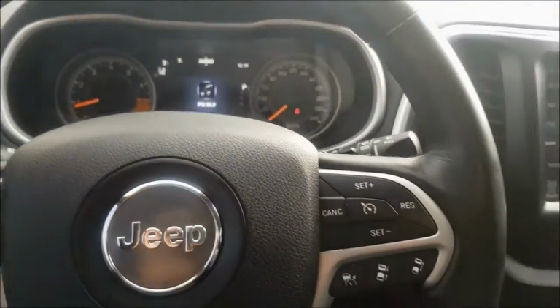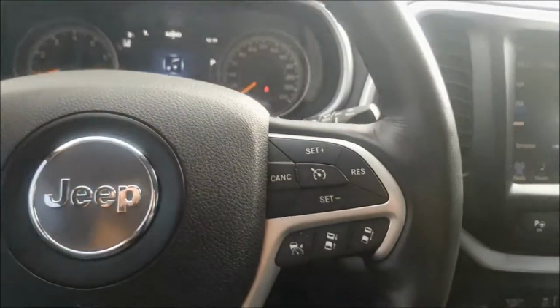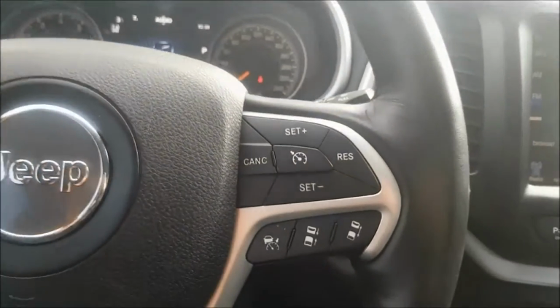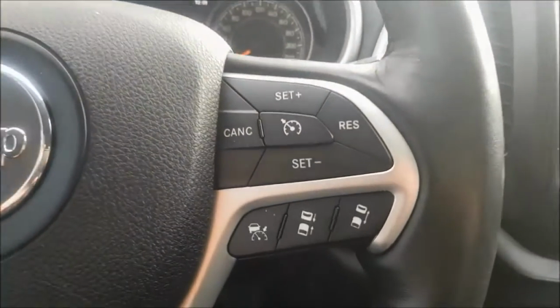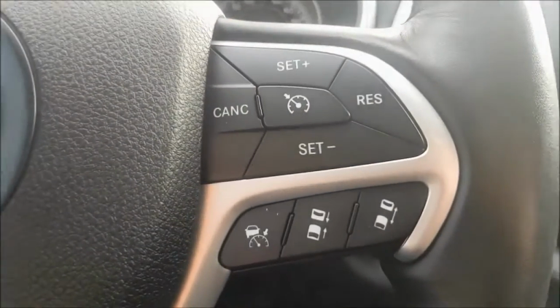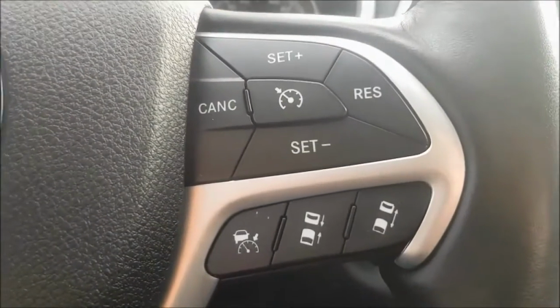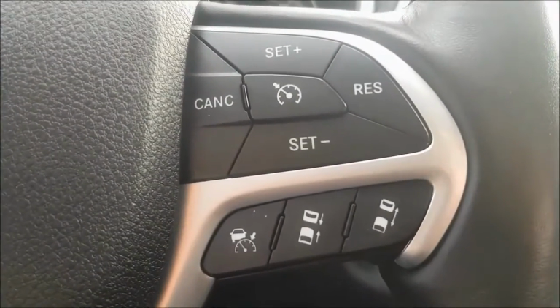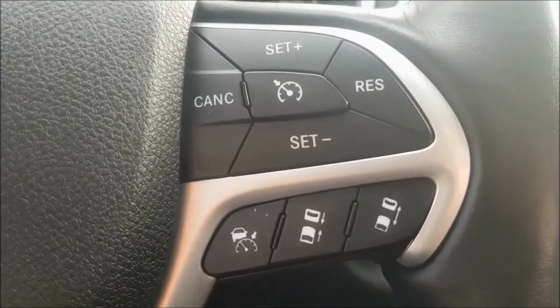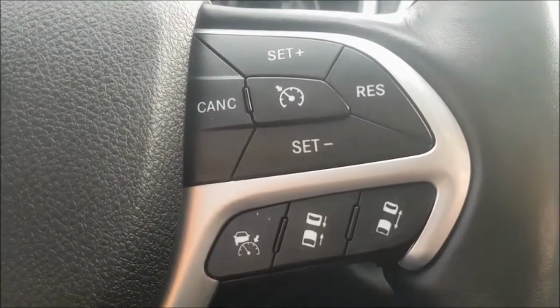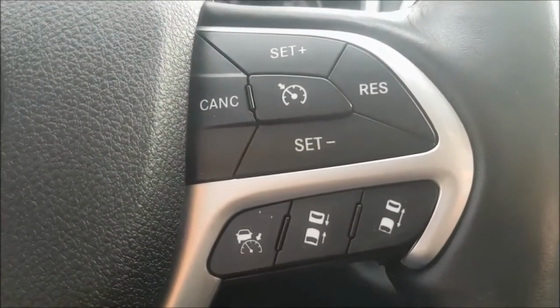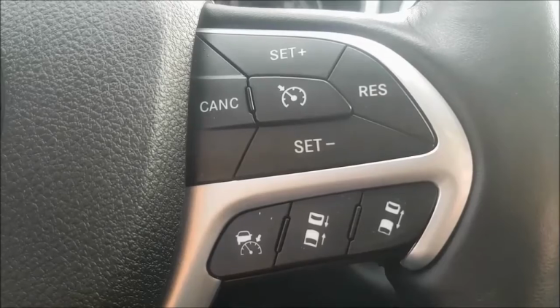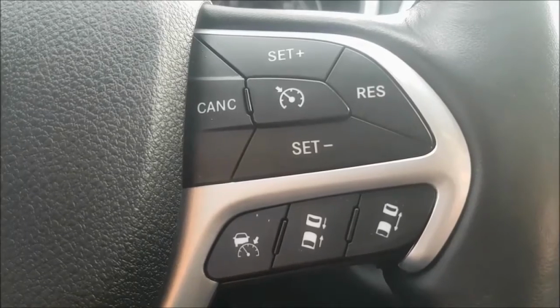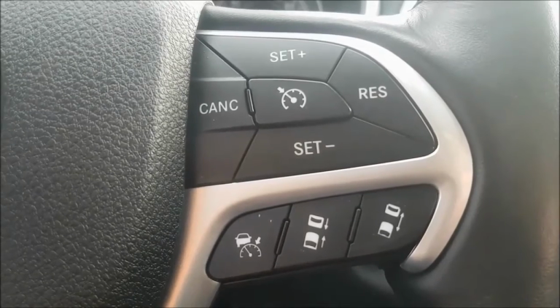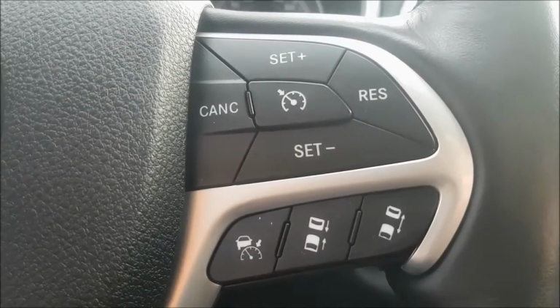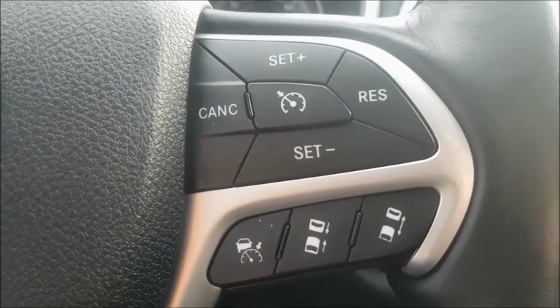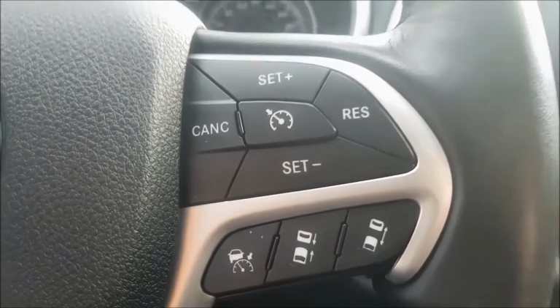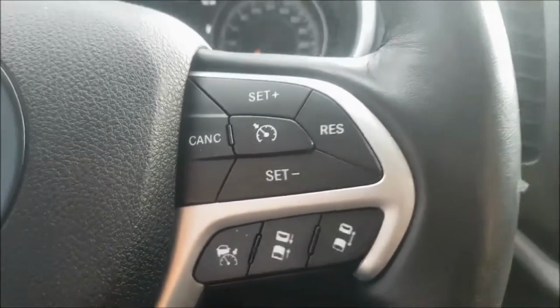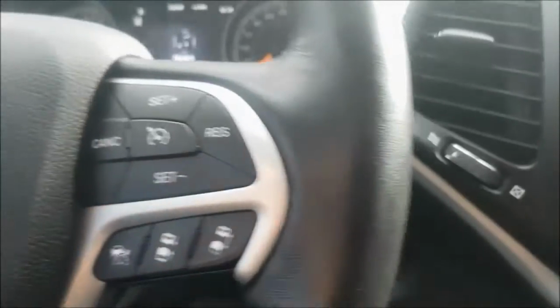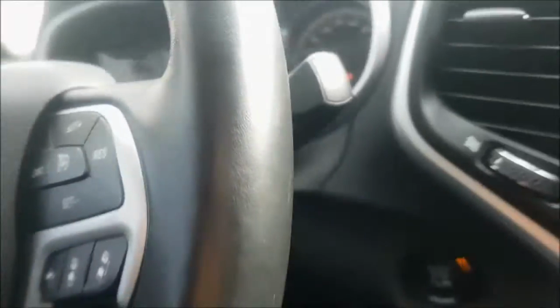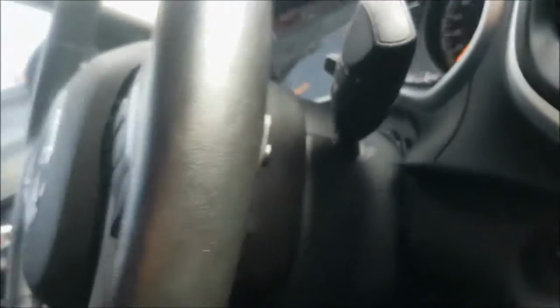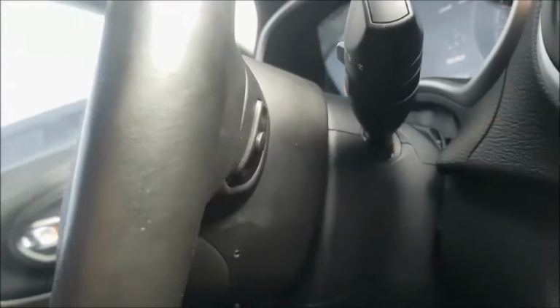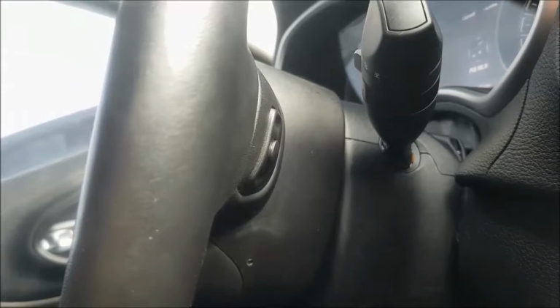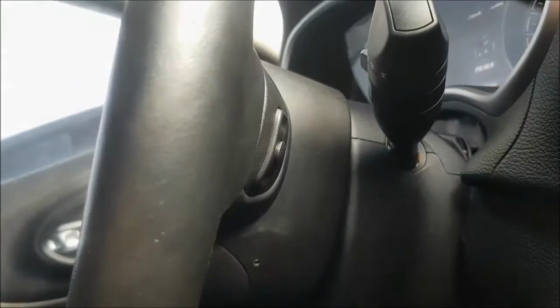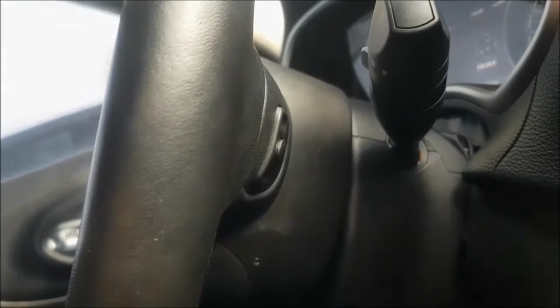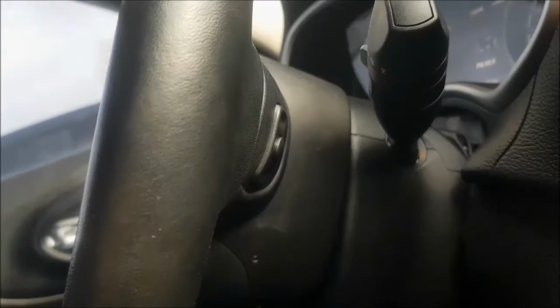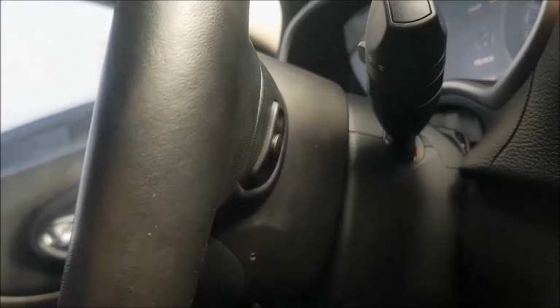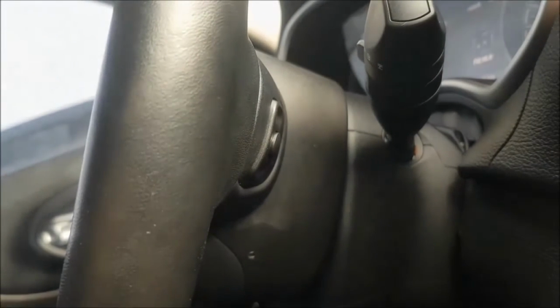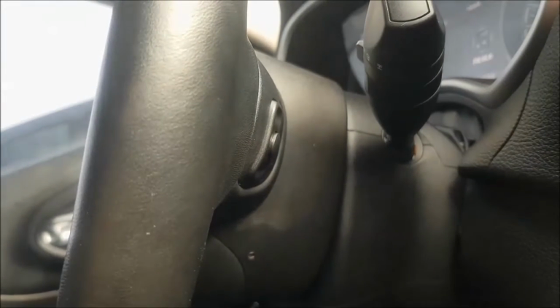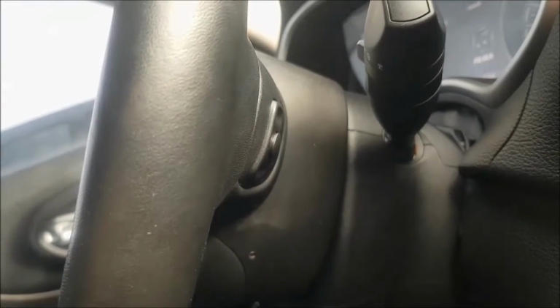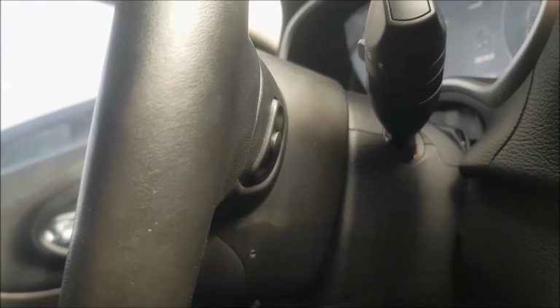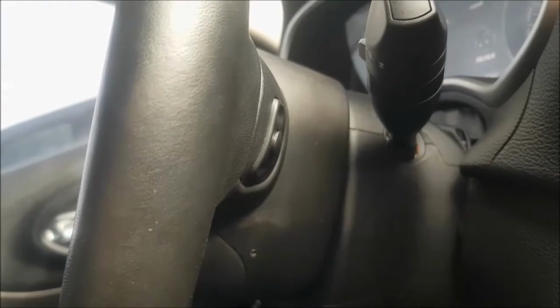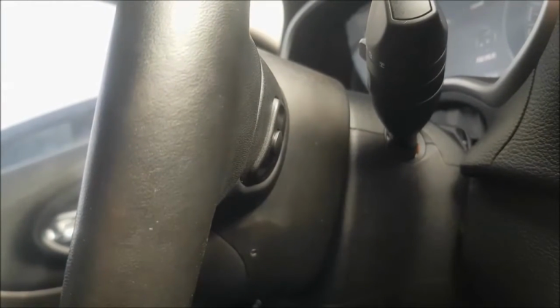Over to the right of your wheel, you do have your adaptive cruise controls that can be set to your various following distances. On the back side of your wheel you do have your wheel-mounted audio controls to keep your eyes on the road and hands on the wheel.